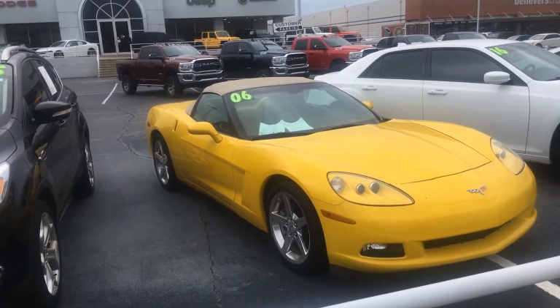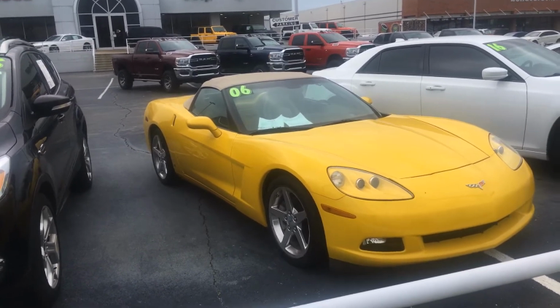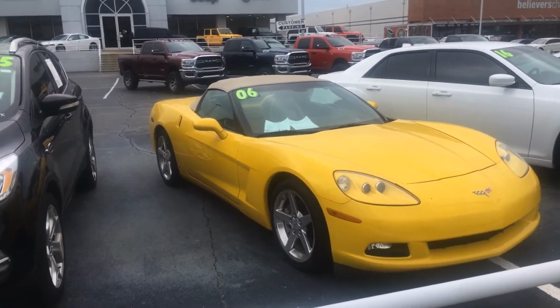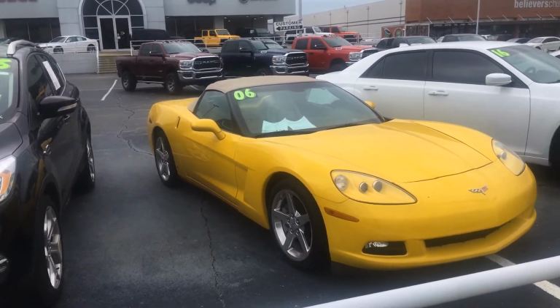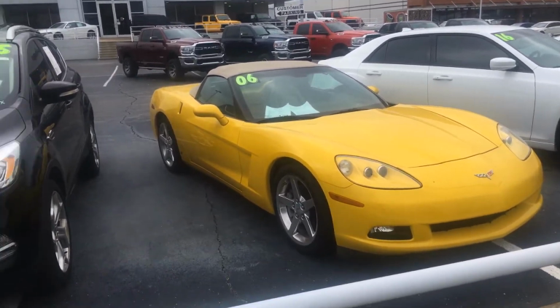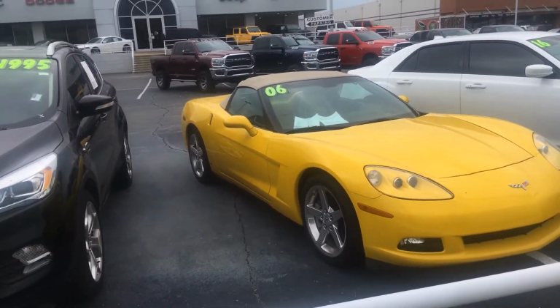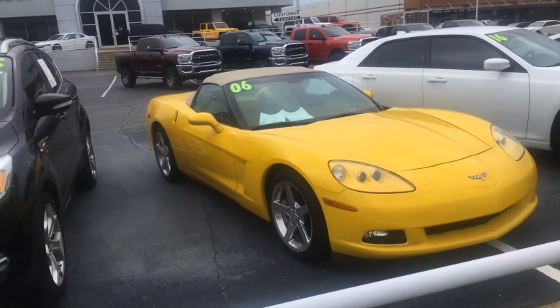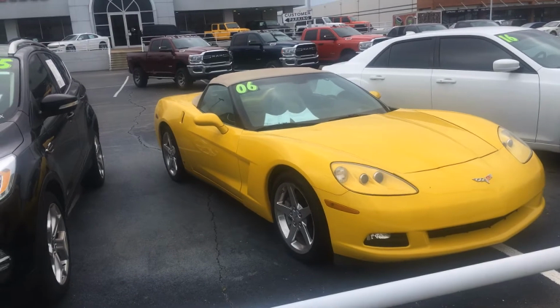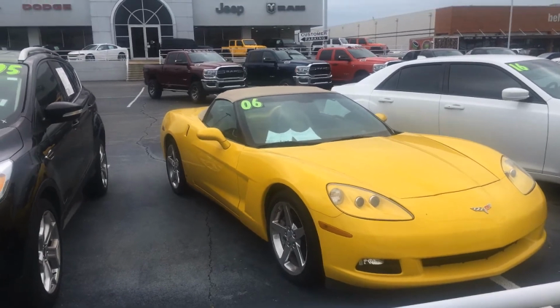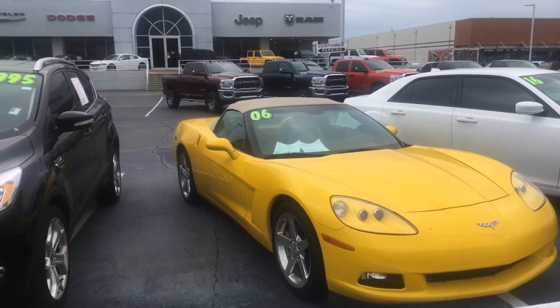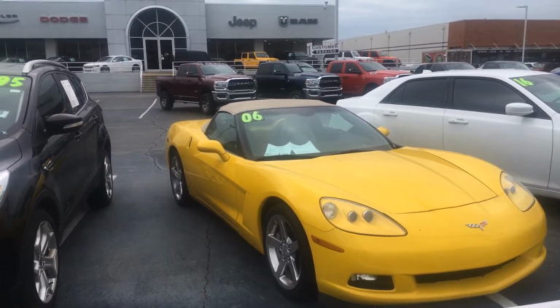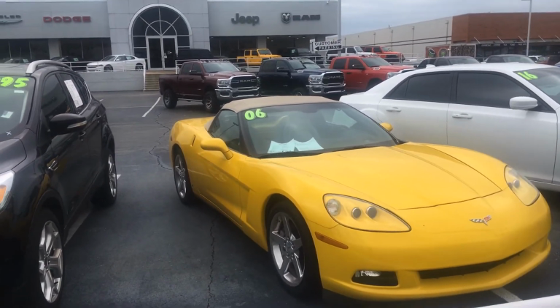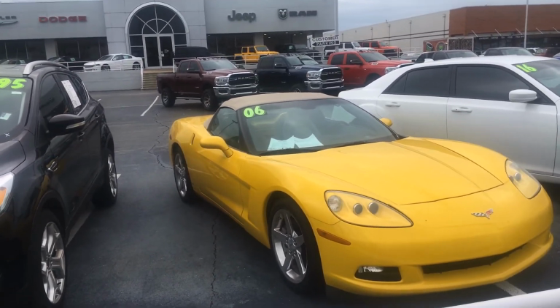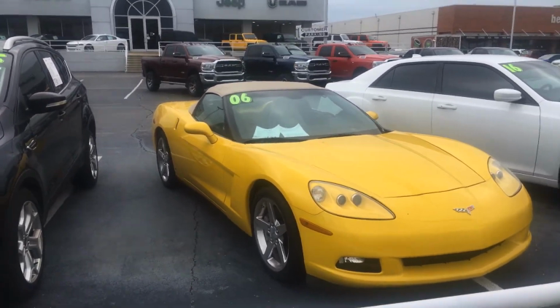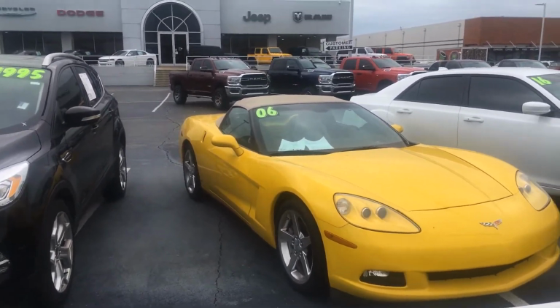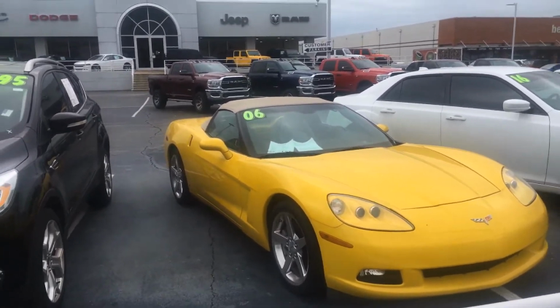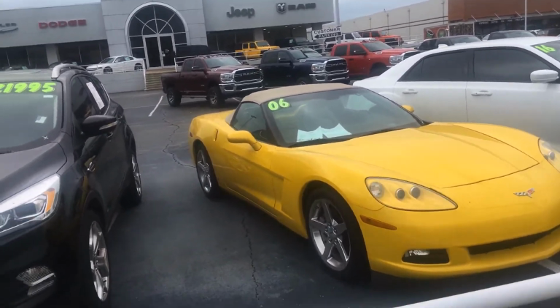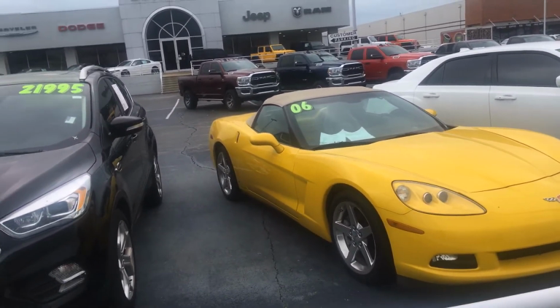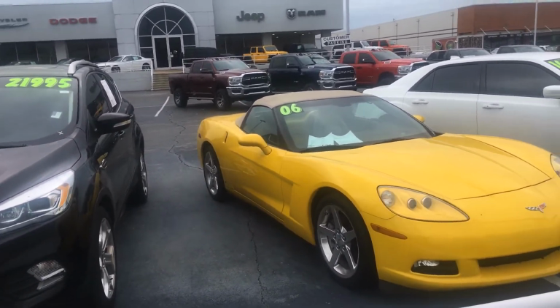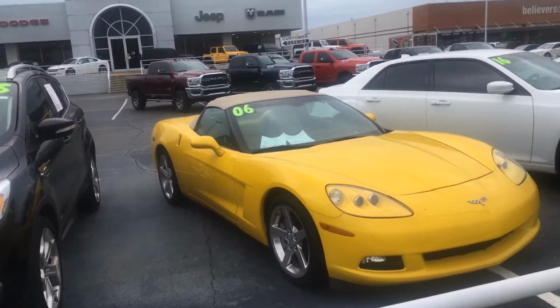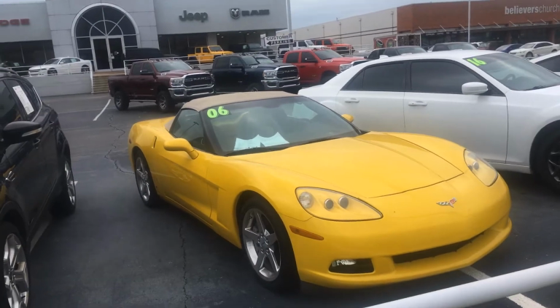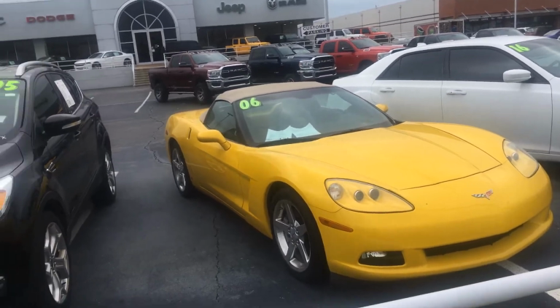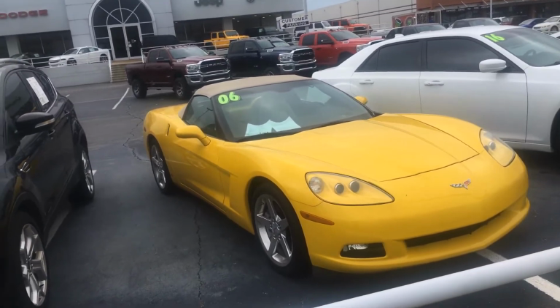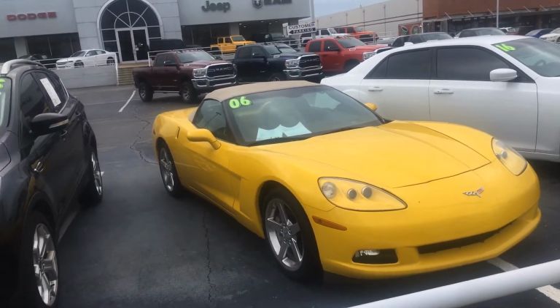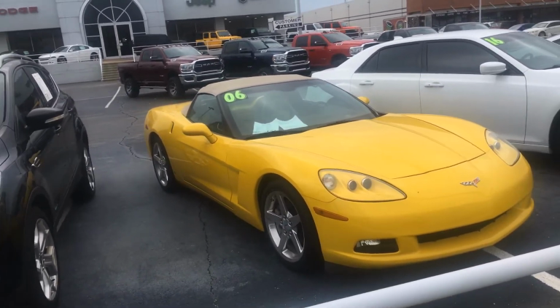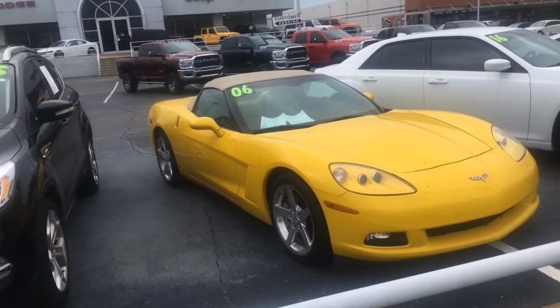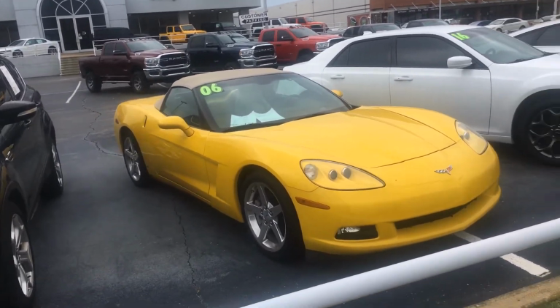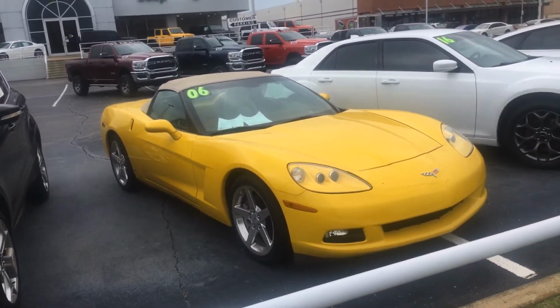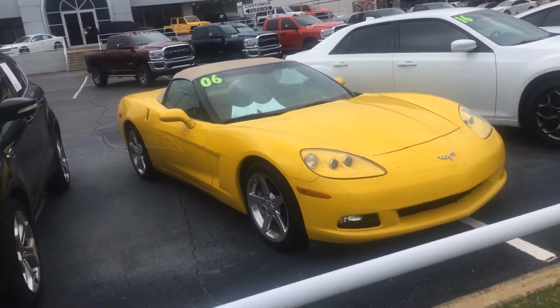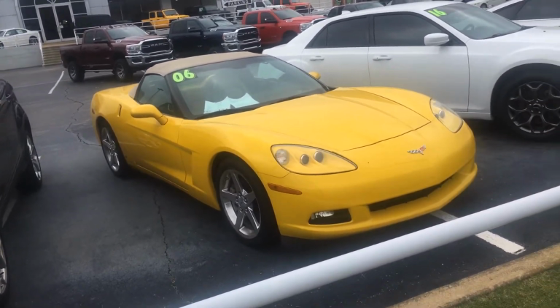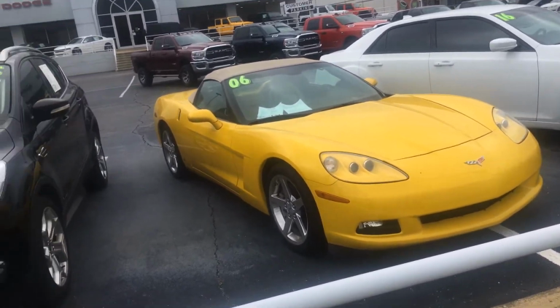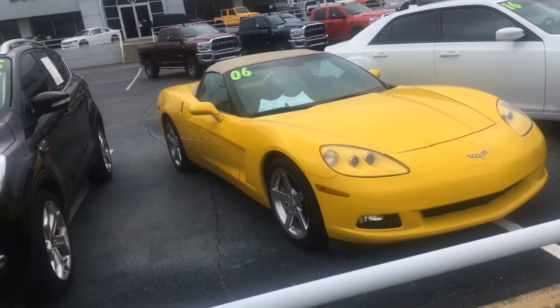Right here I got the 2006 Chevy Corvette. I wanted to do a quick walk around of this vehicle so you can see the great condition it's in. It's in mint condition, one-owner, clean carfax.